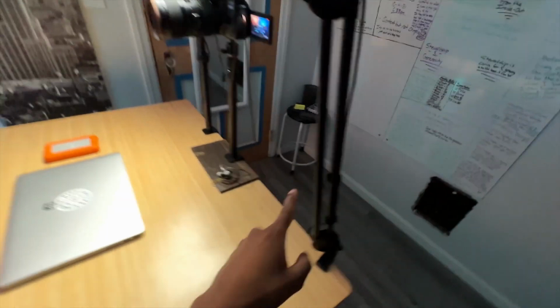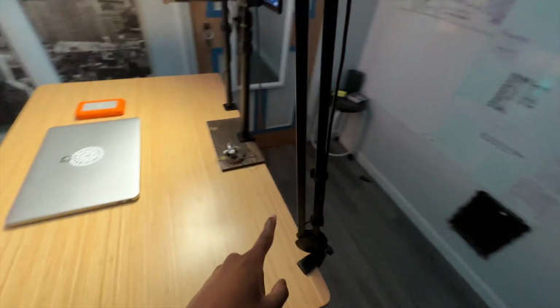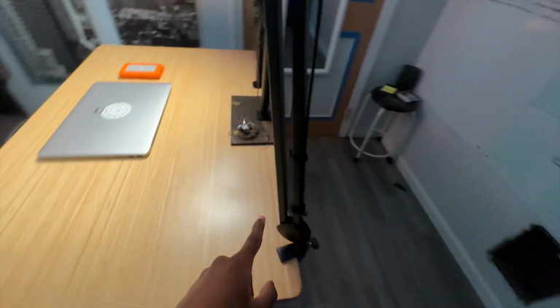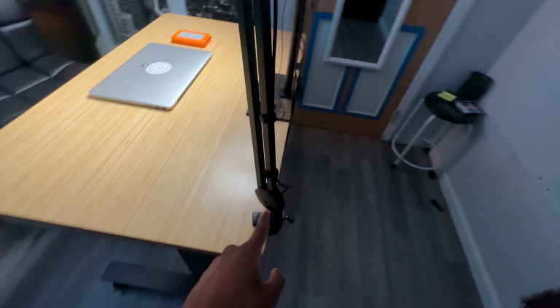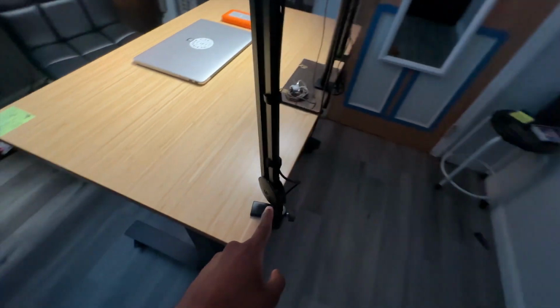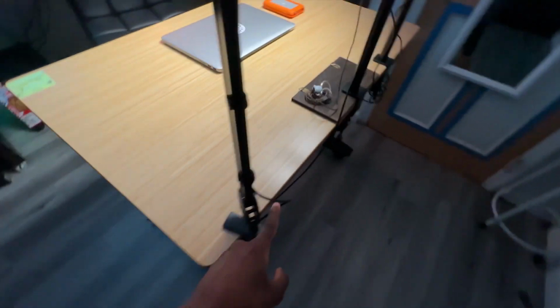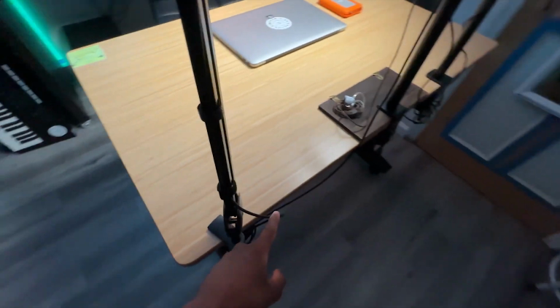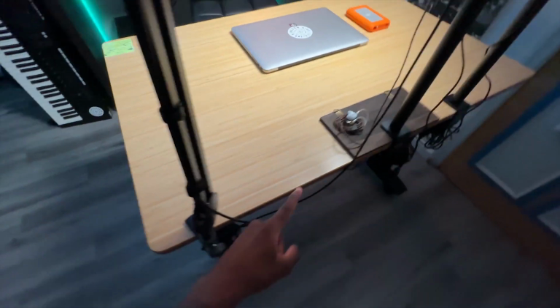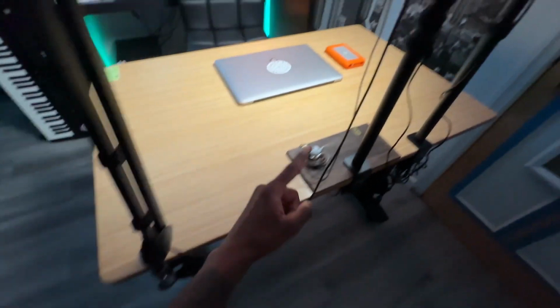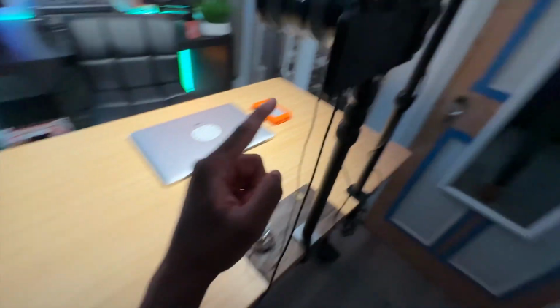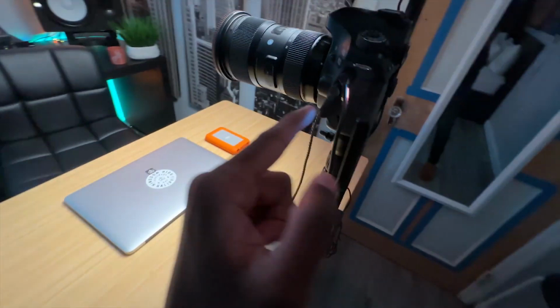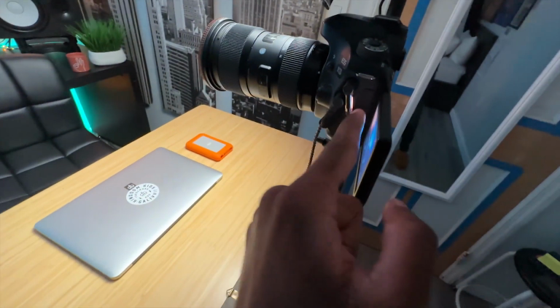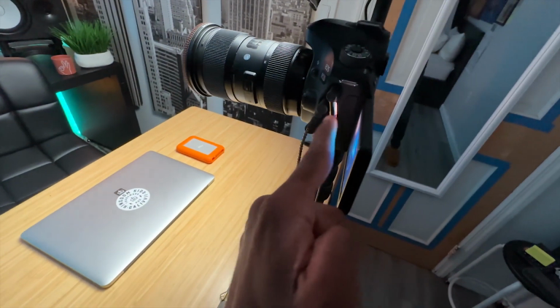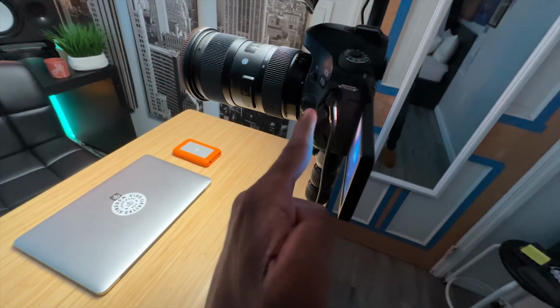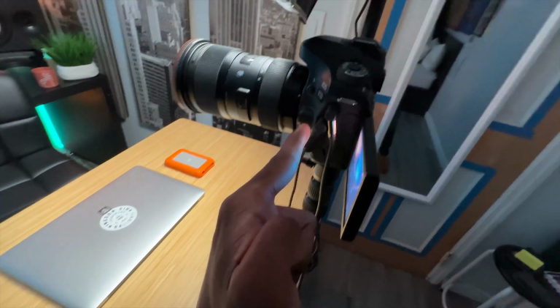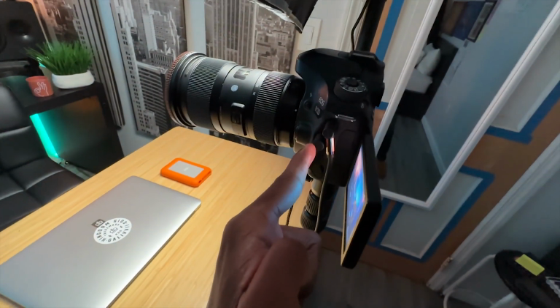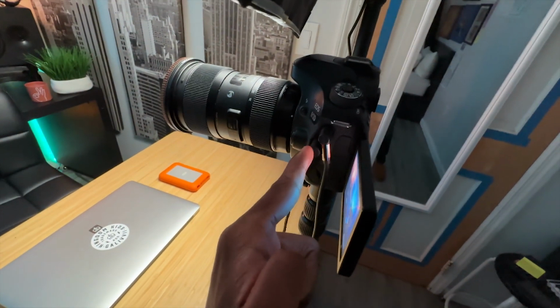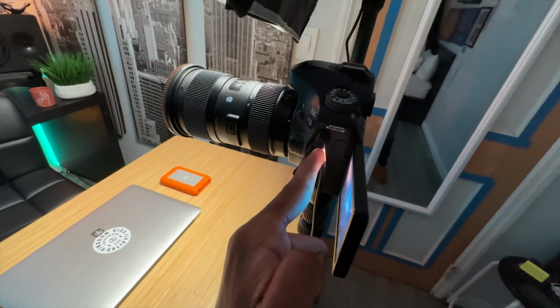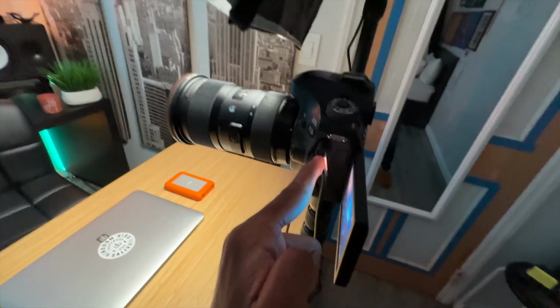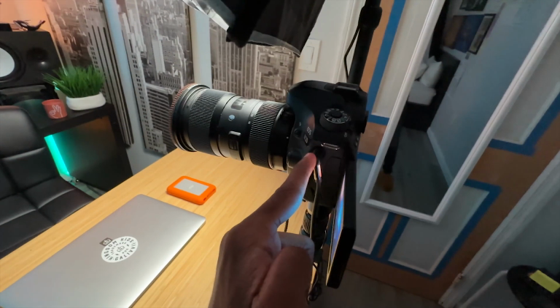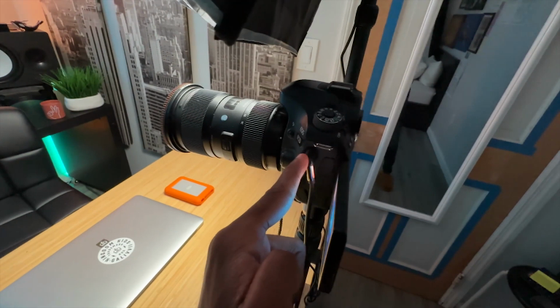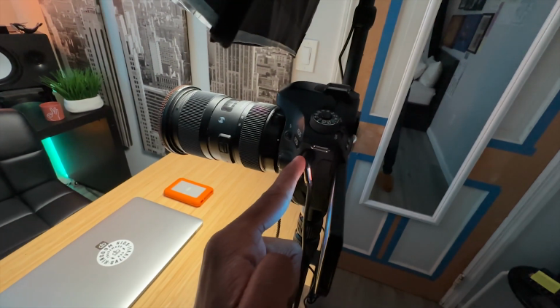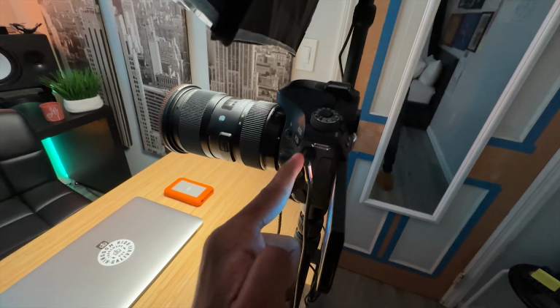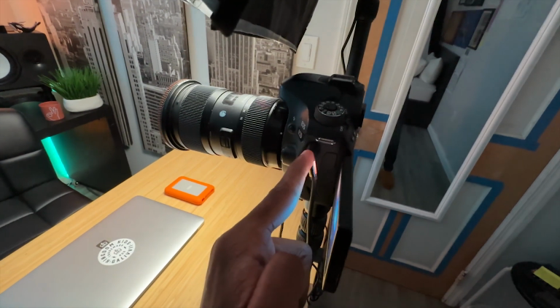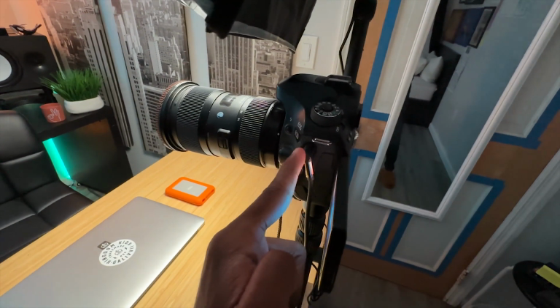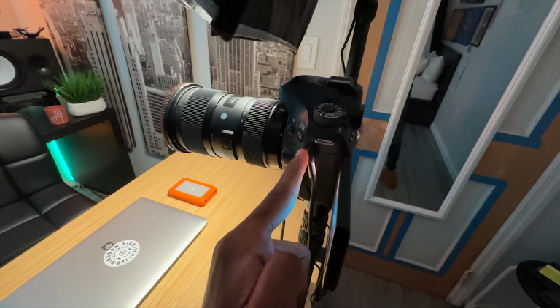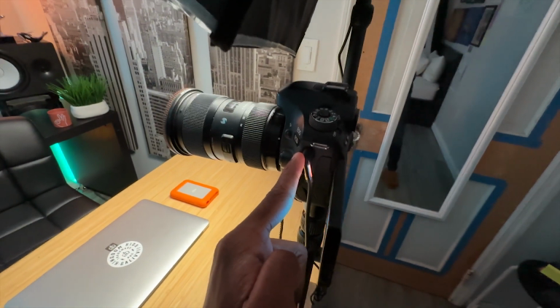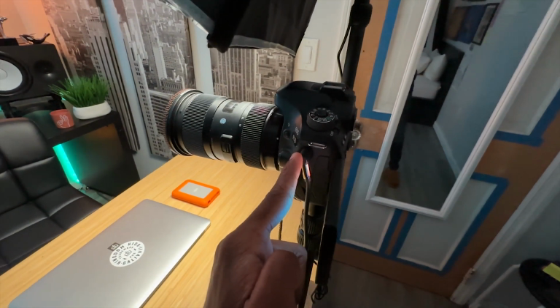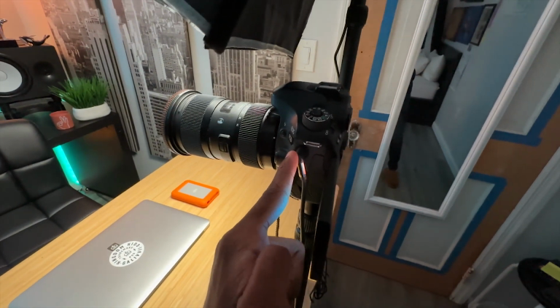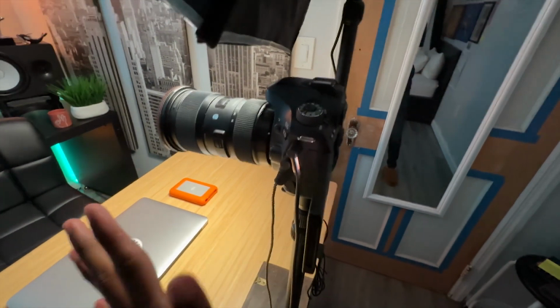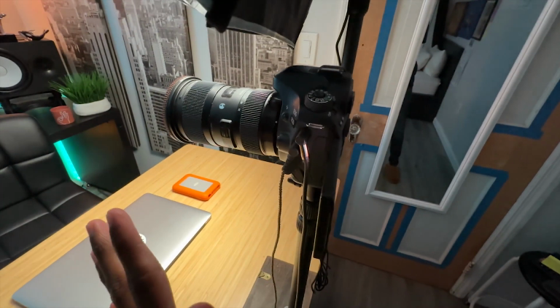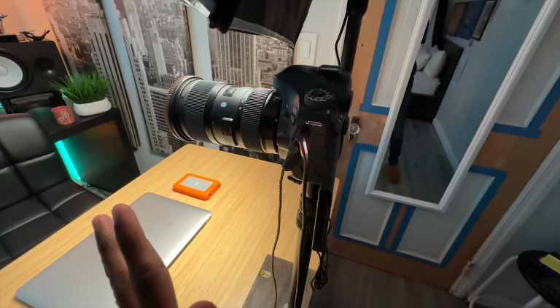That cable runs all the way down and goes right into the camera. Pretty much when I have that, all the audio is baked into one file so I don't have to worry about it later.